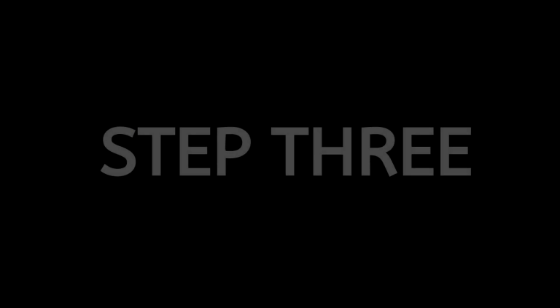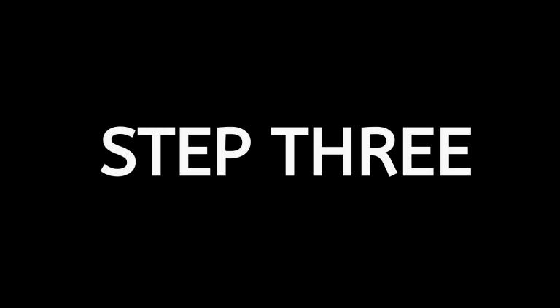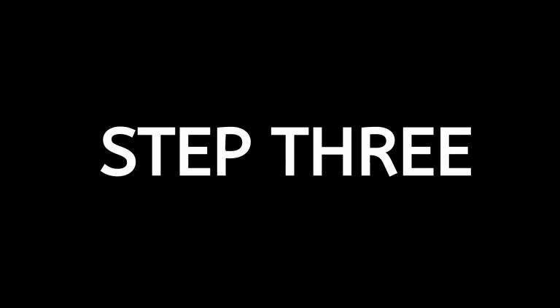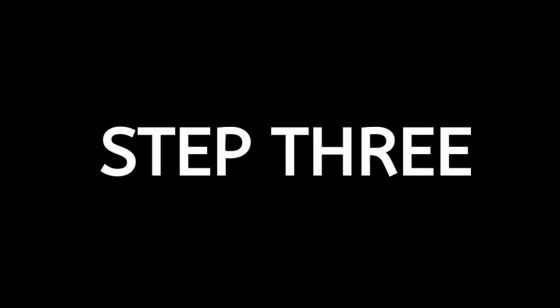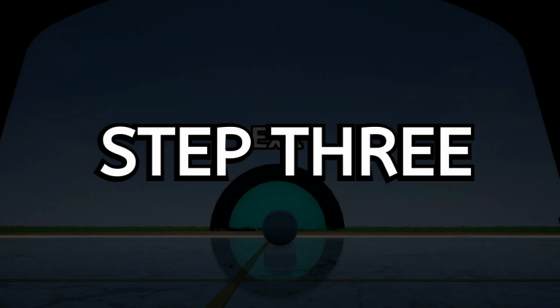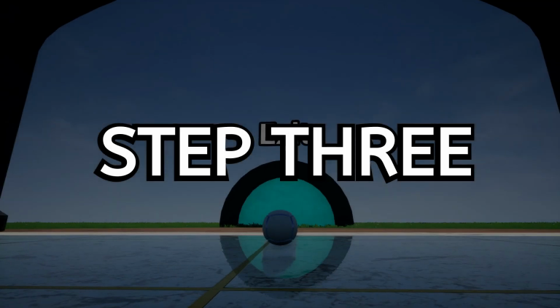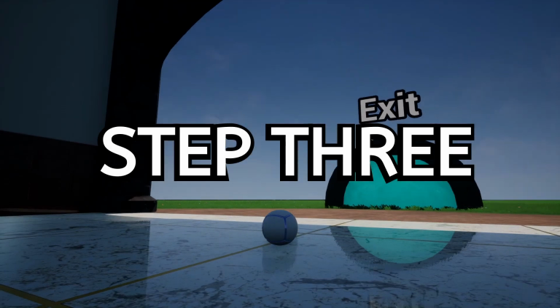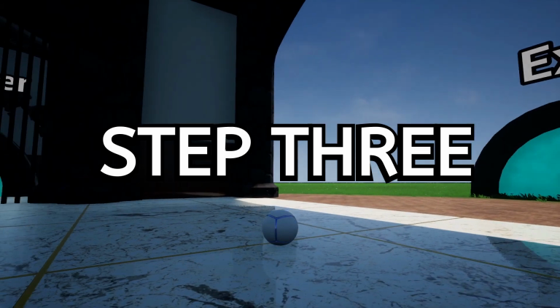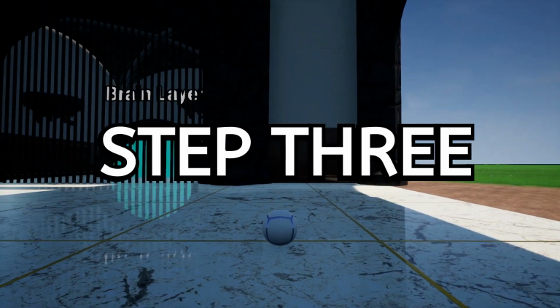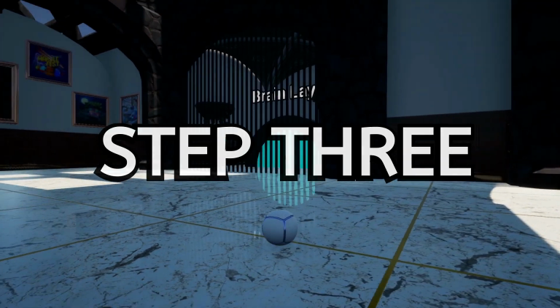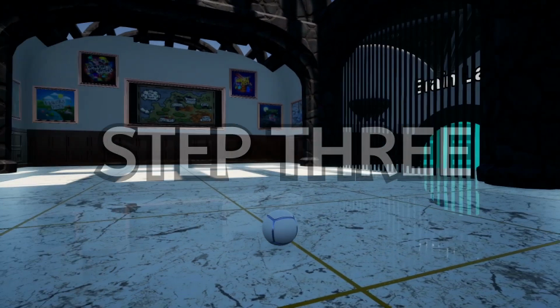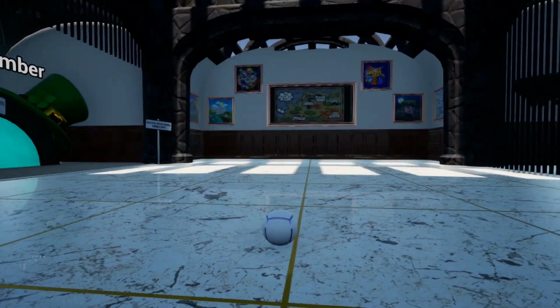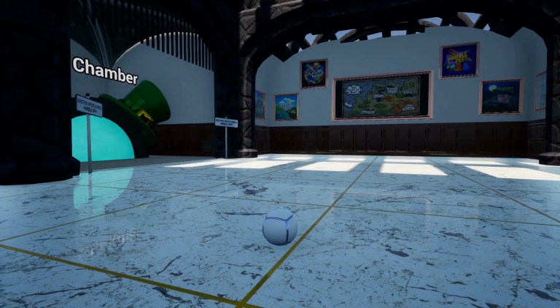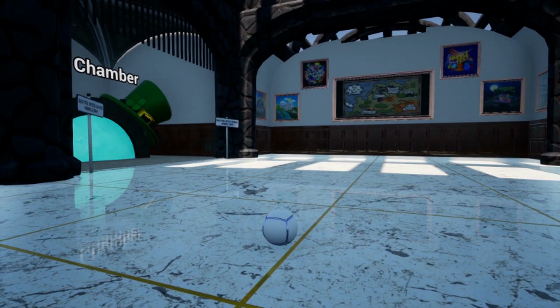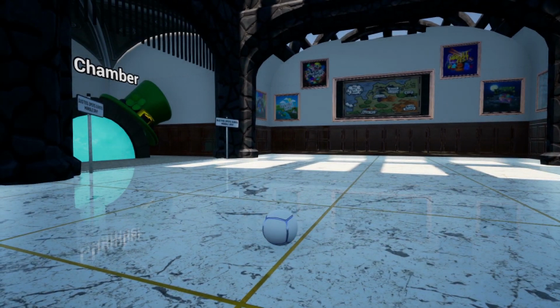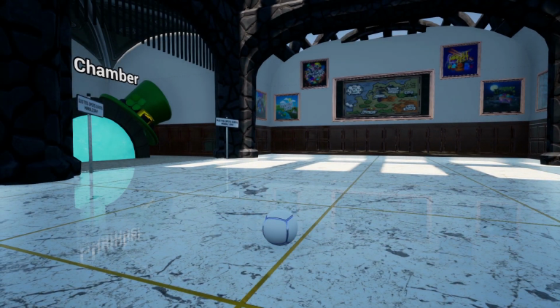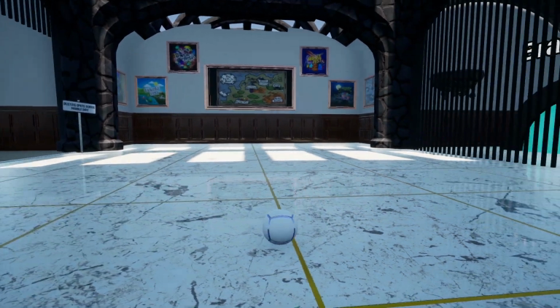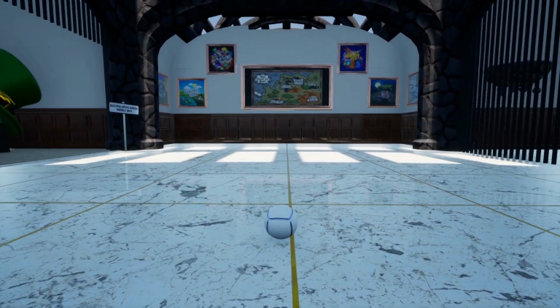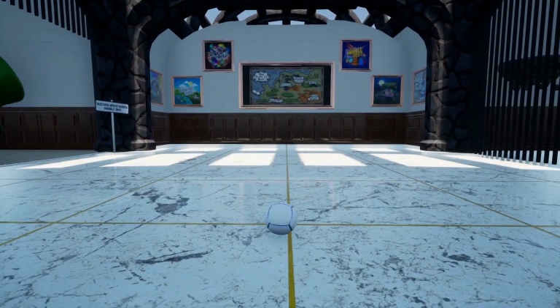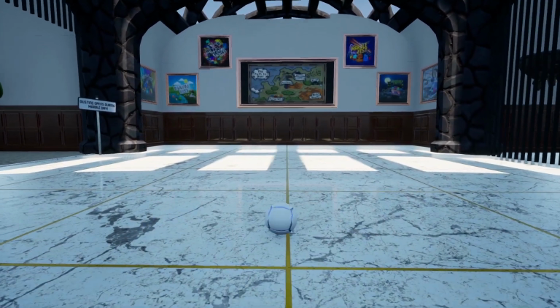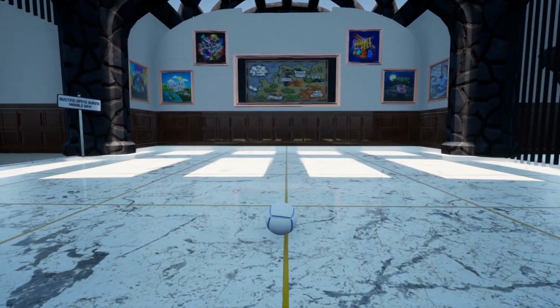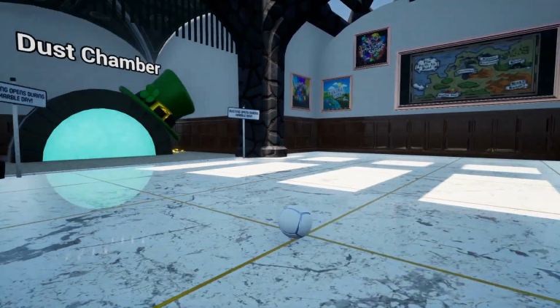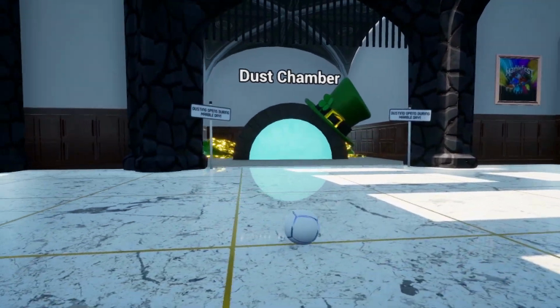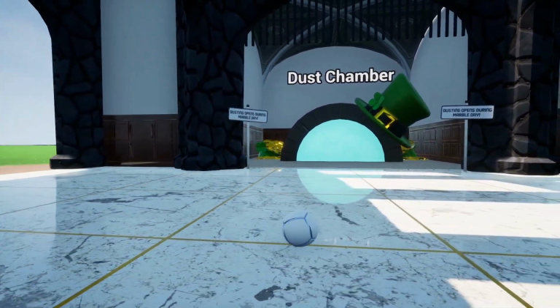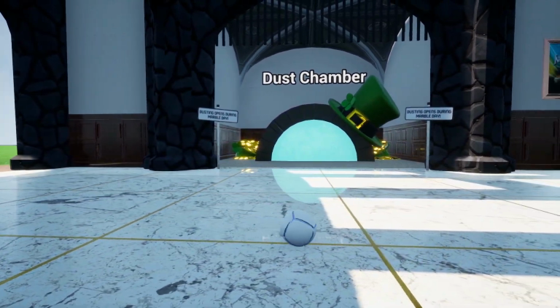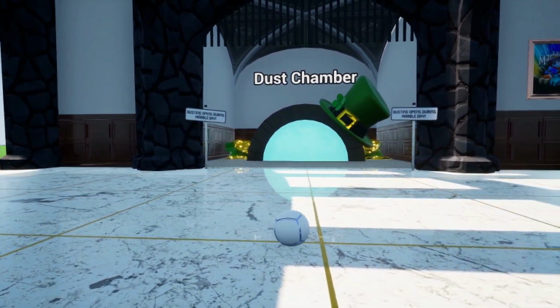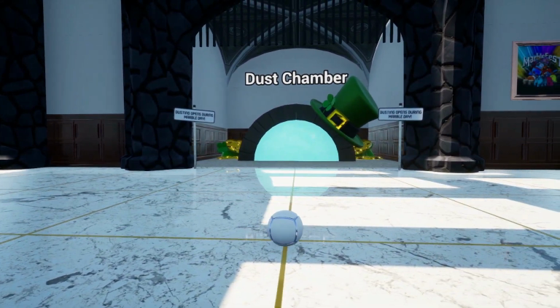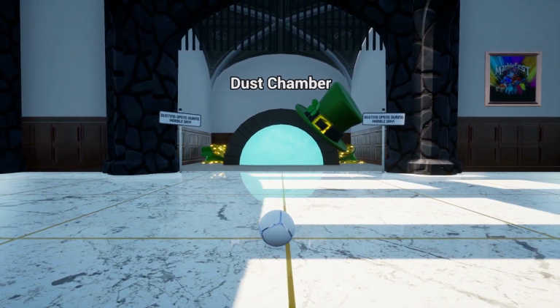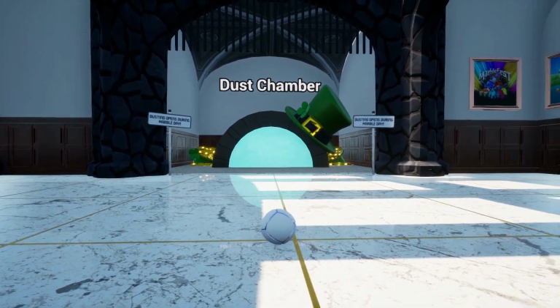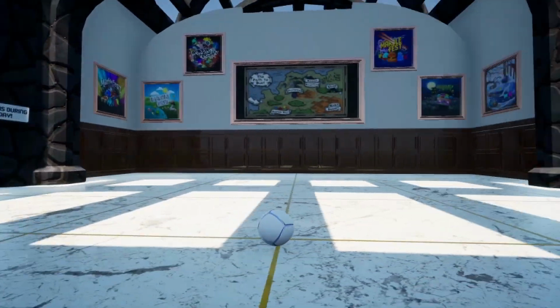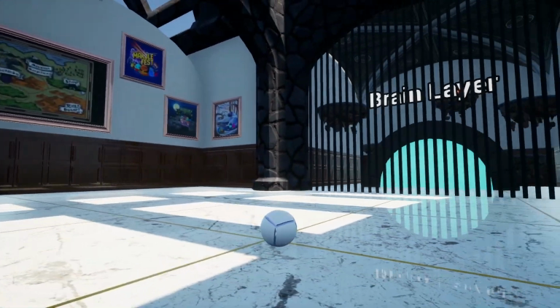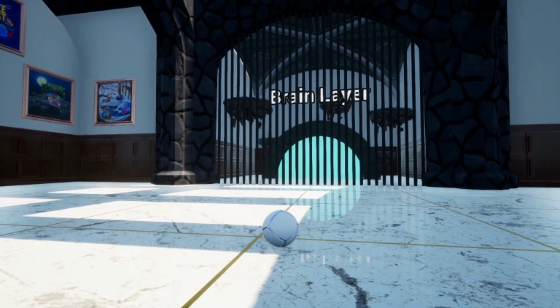Step 3: Exploring the Hall of Marbles. Here, you will encounter several rooms. When you face the Hall of Marbles, you will find the Brain Lair to your right and the dust chamber to your left. For this tutorial, we will focus on the Brain Lair.